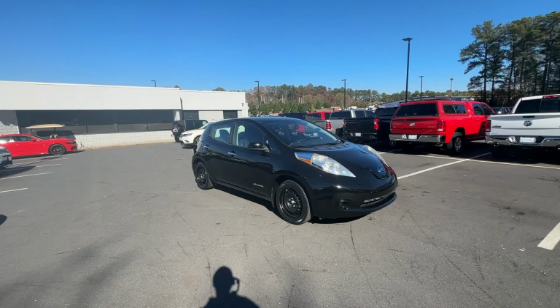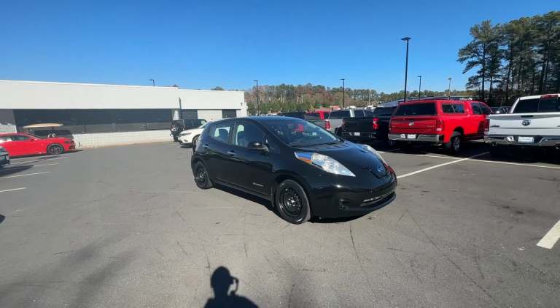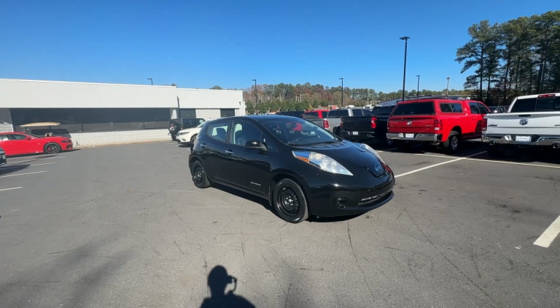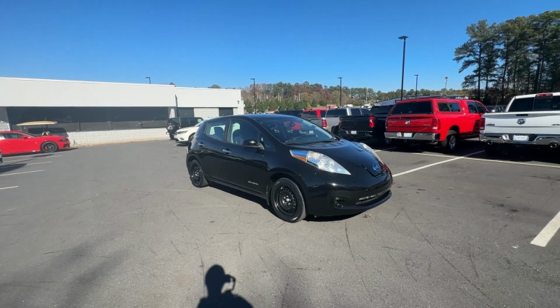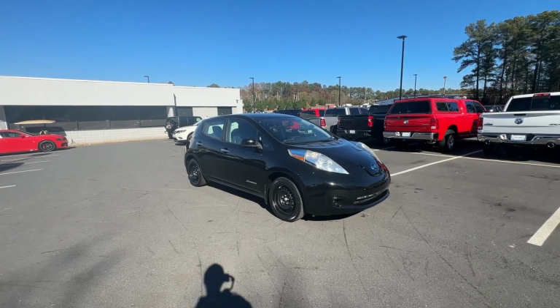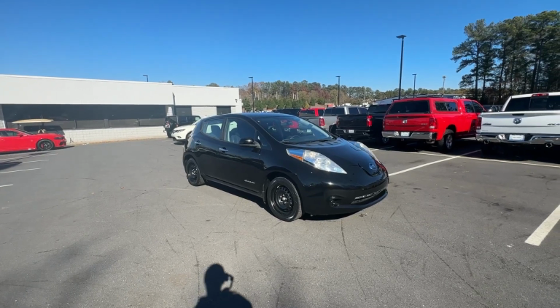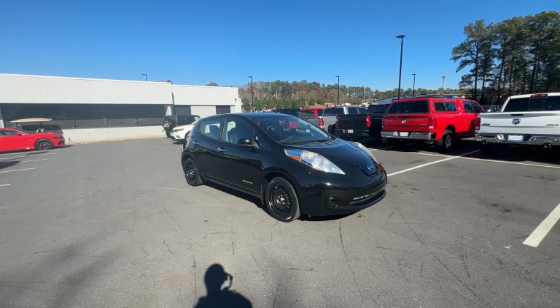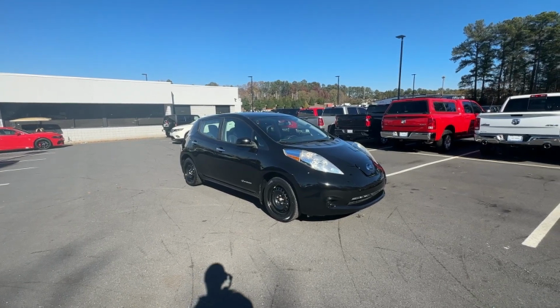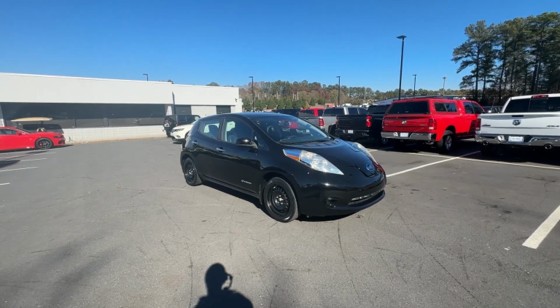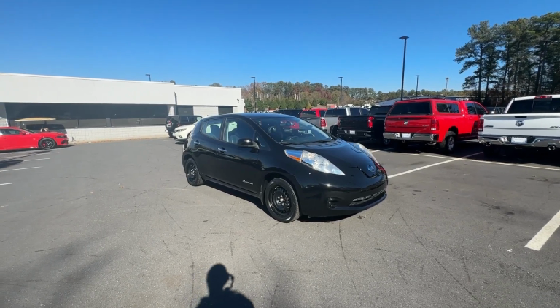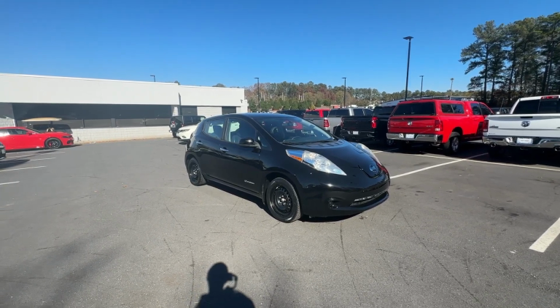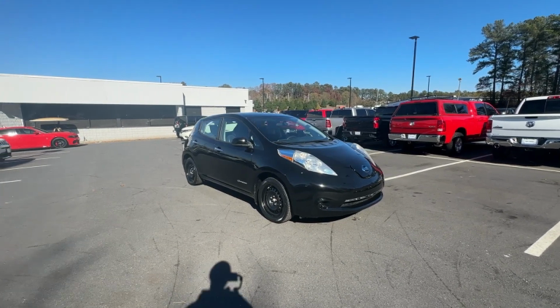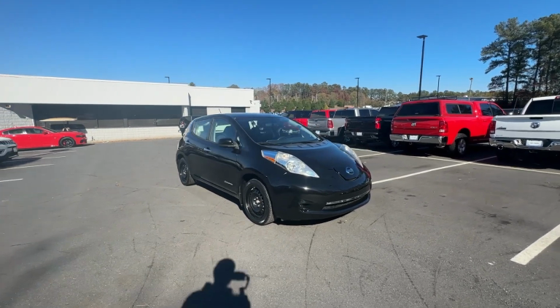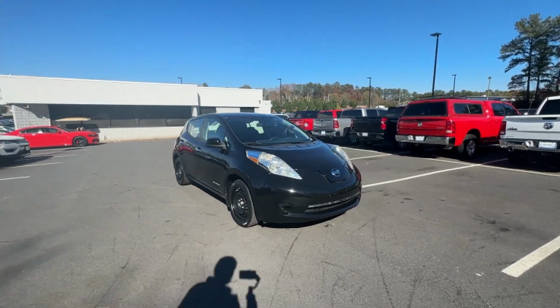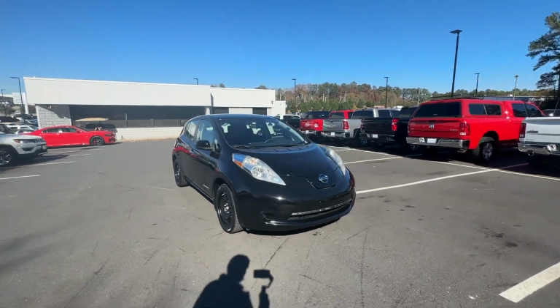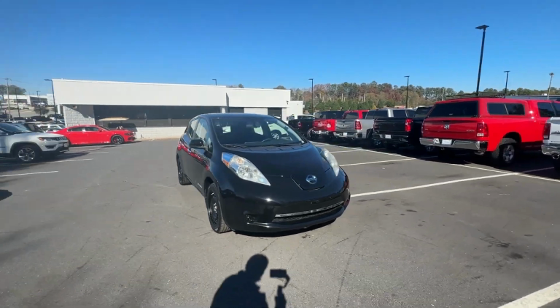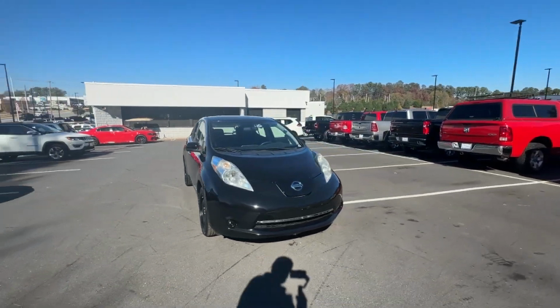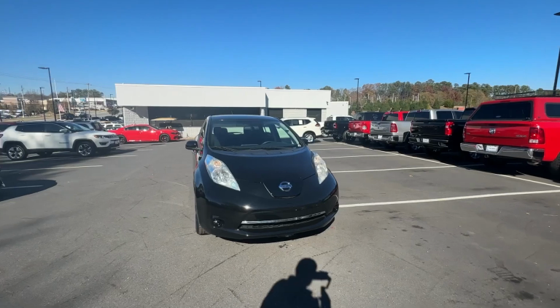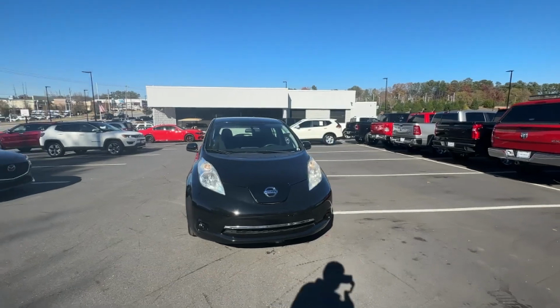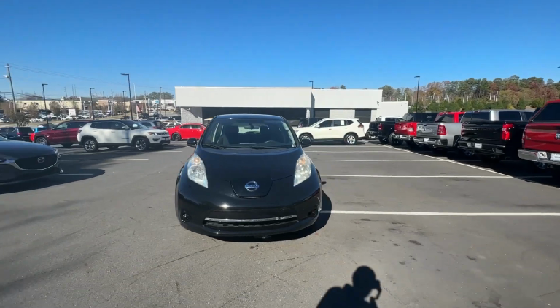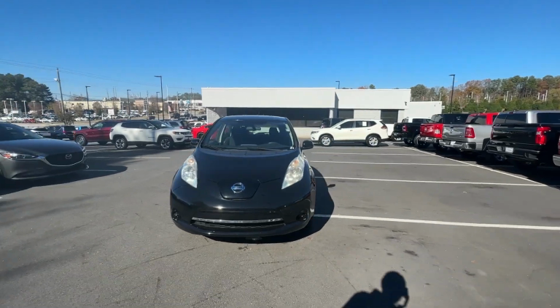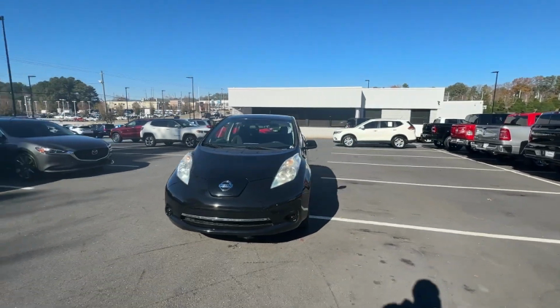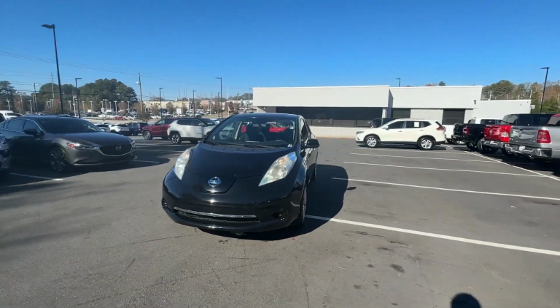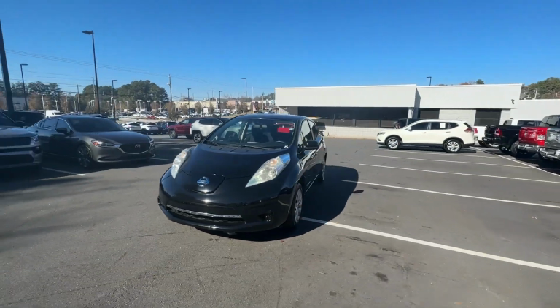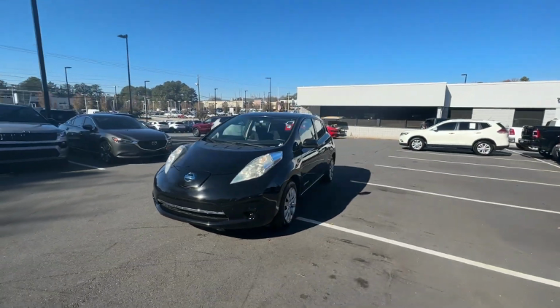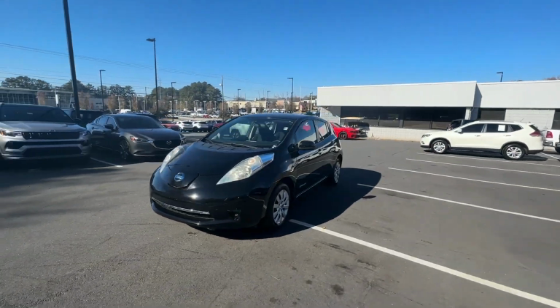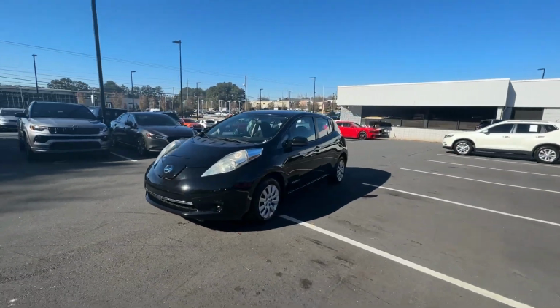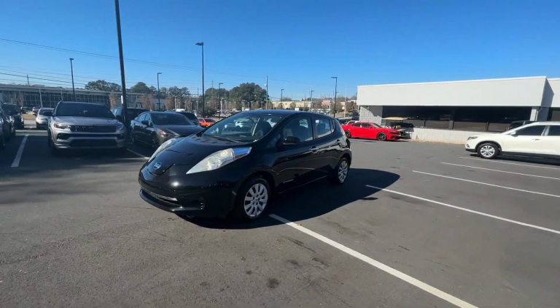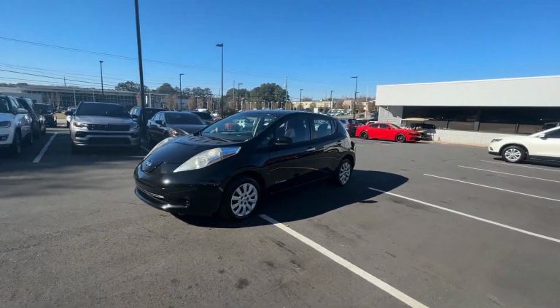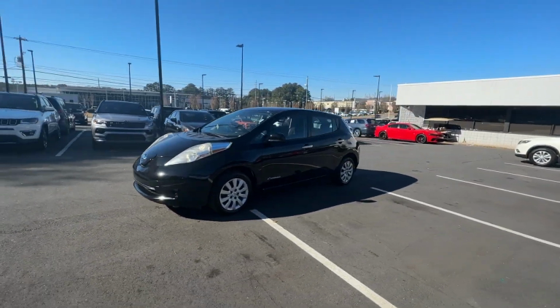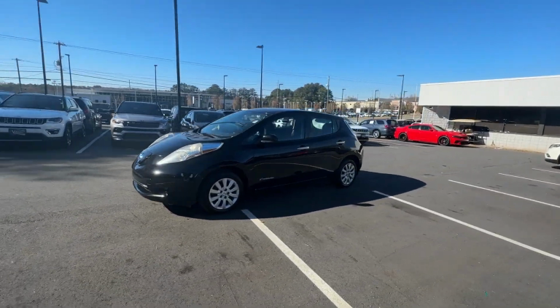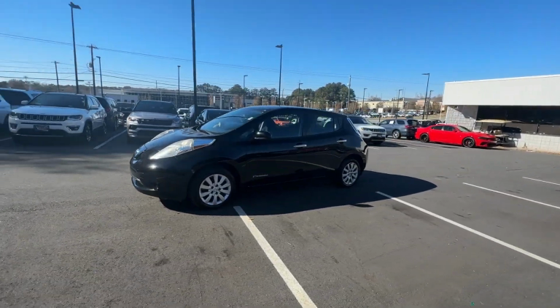Go home happy with the 2015 Nissan LEAF. With less than 60,000 miles on the odometer, this vehicle provides excellent value.